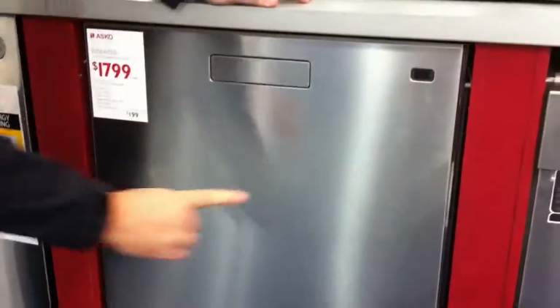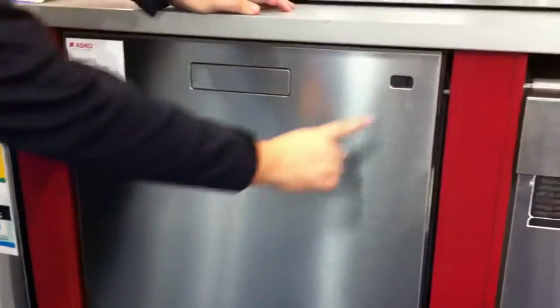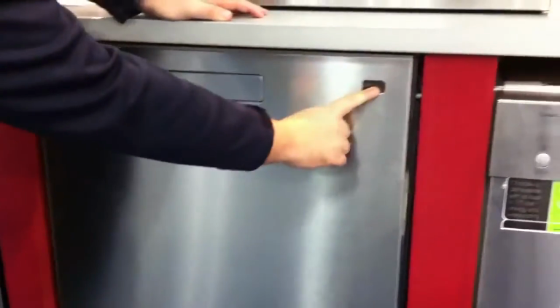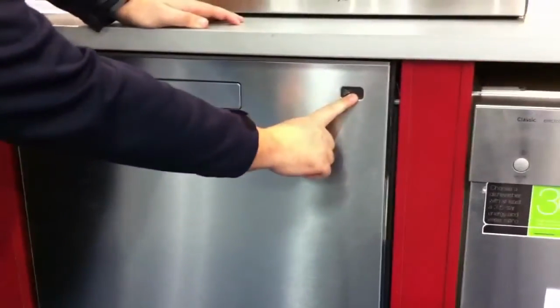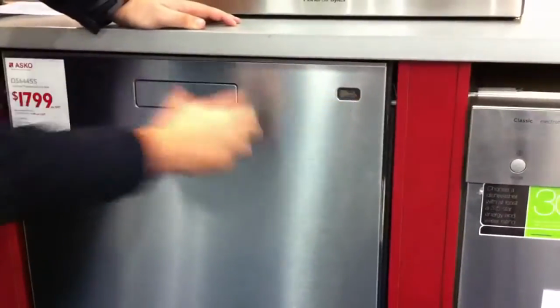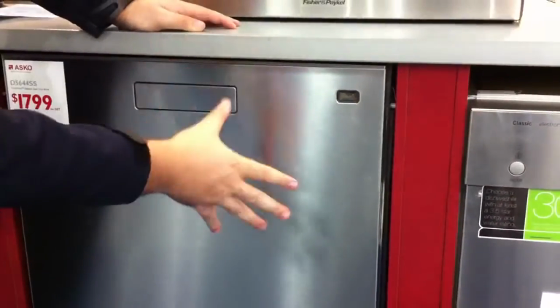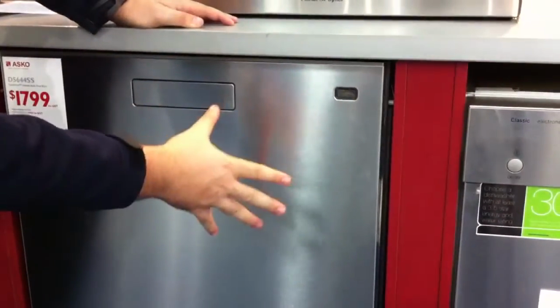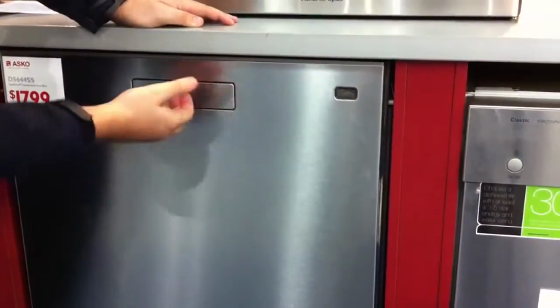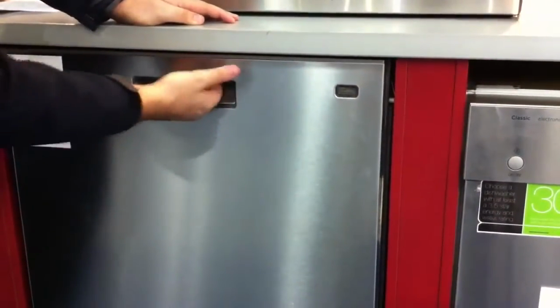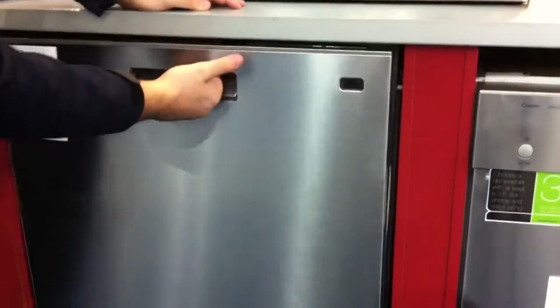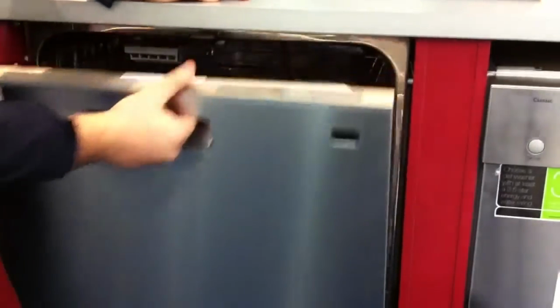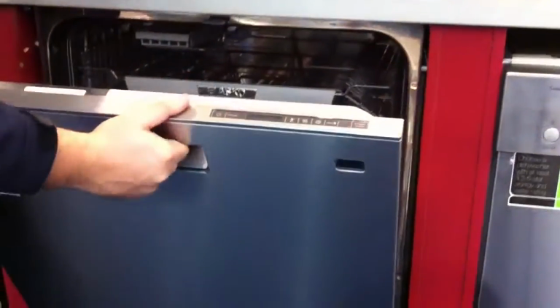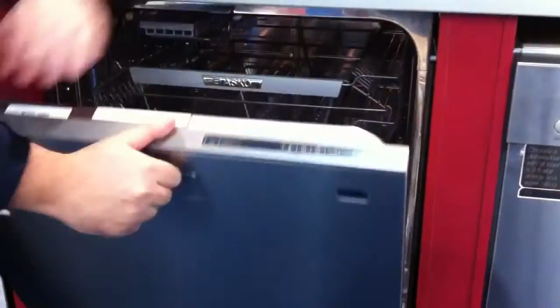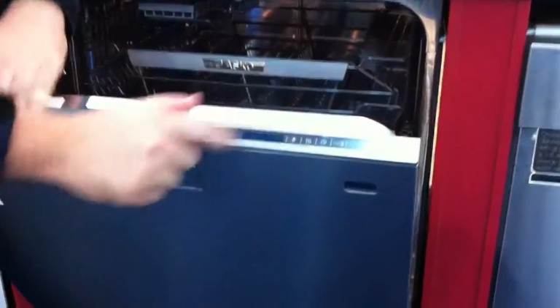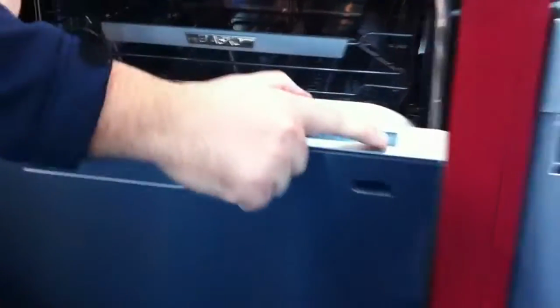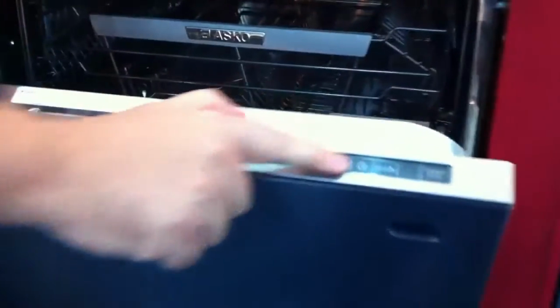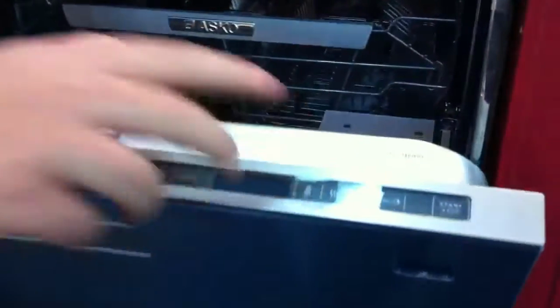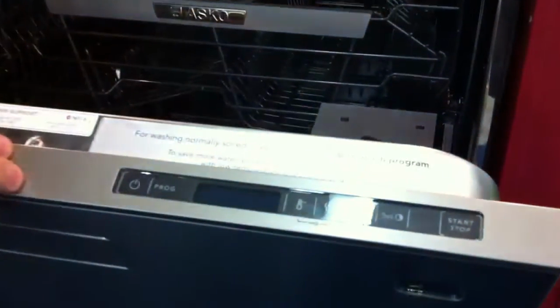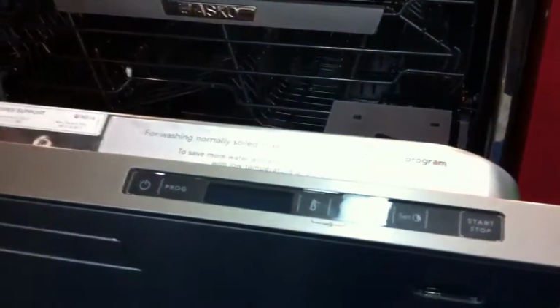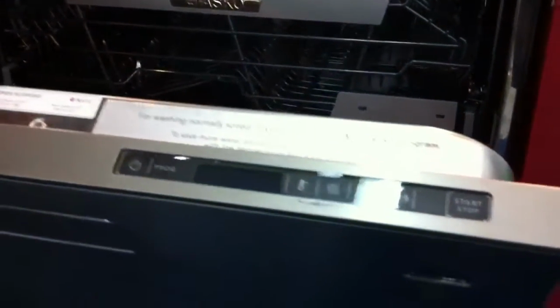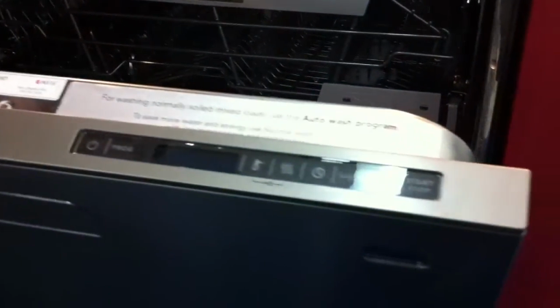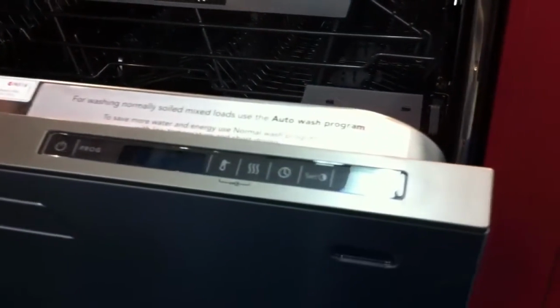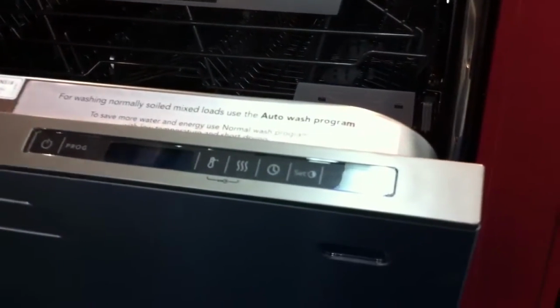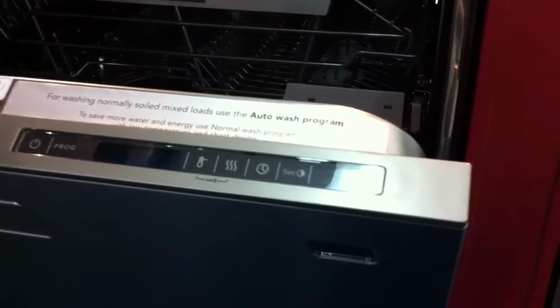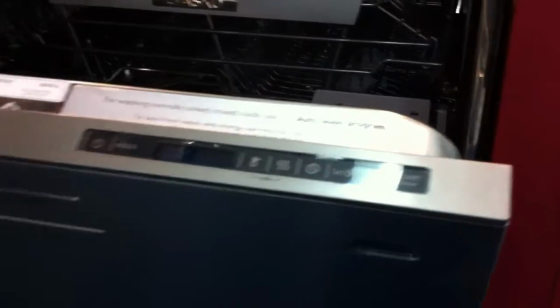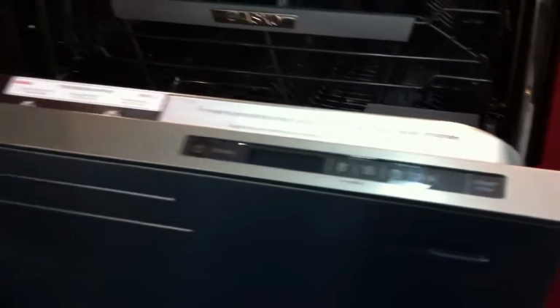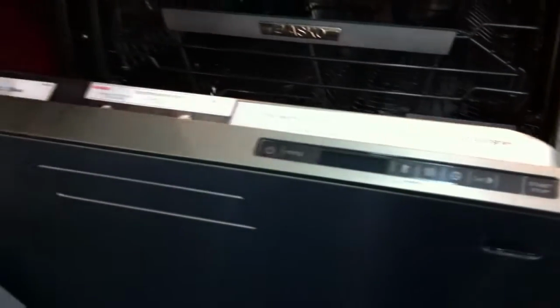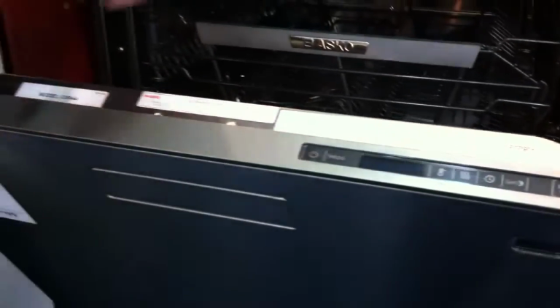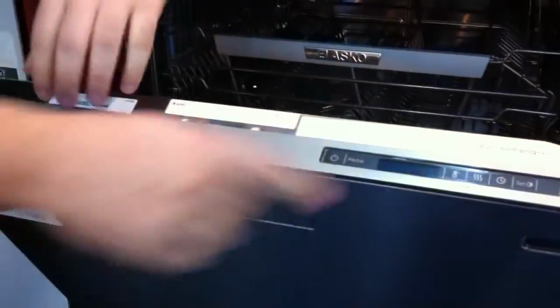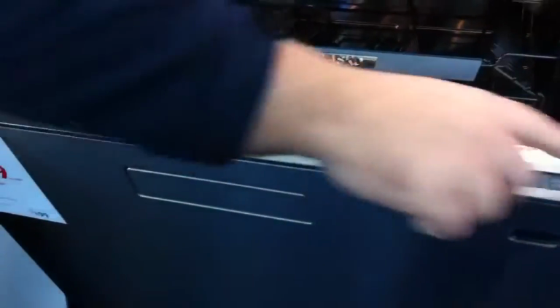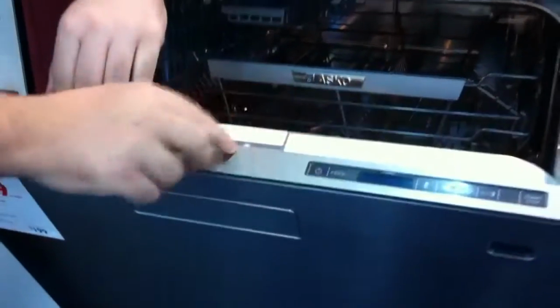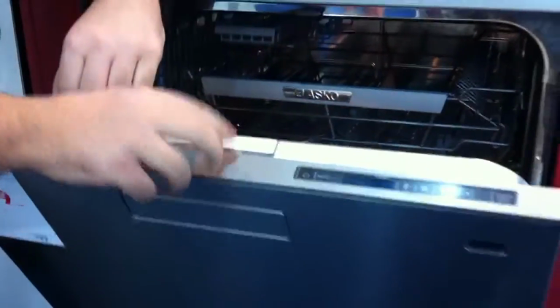We've also got a little display here. If you're wondering where the controls are, you've just got to open up the door and they're all at the top here. Really good if you've got little kids running around that likes to touch the front of the dishwasher — the controls are actually hidden at the top here.